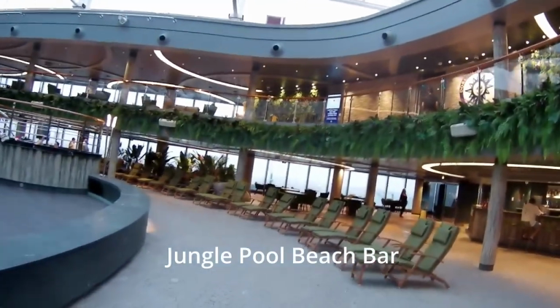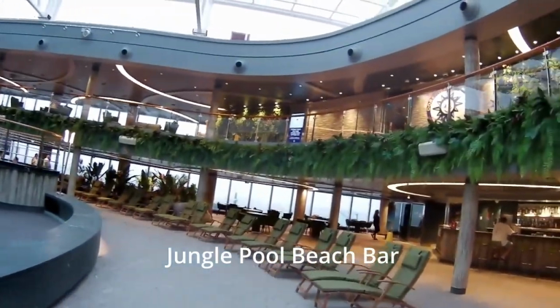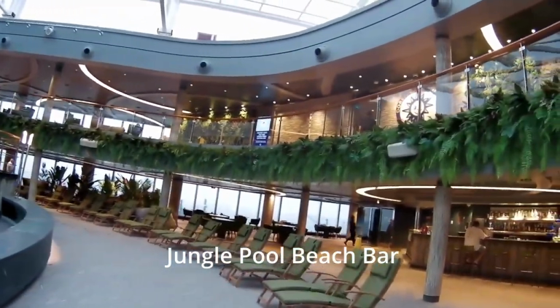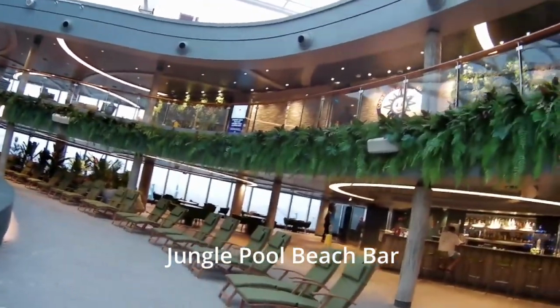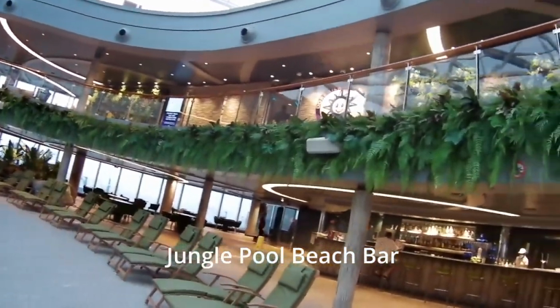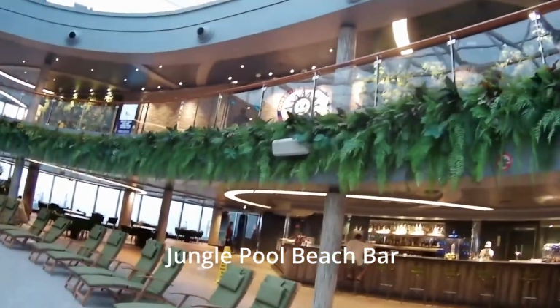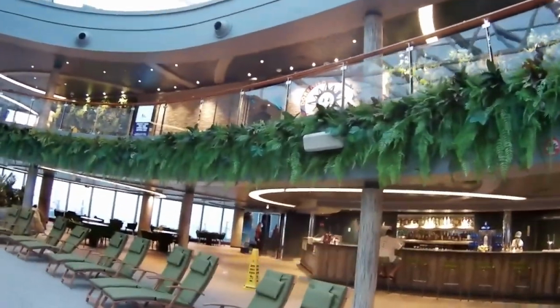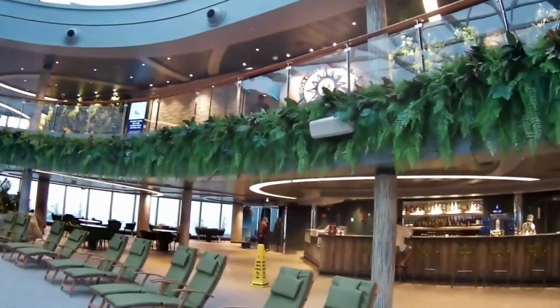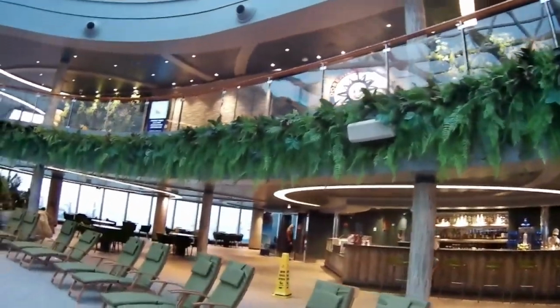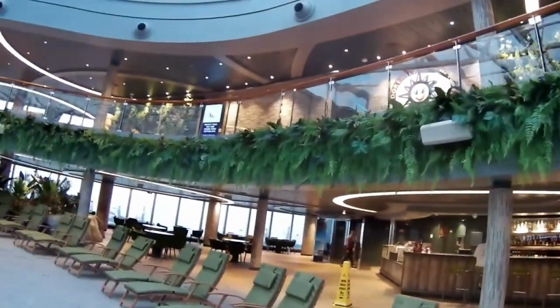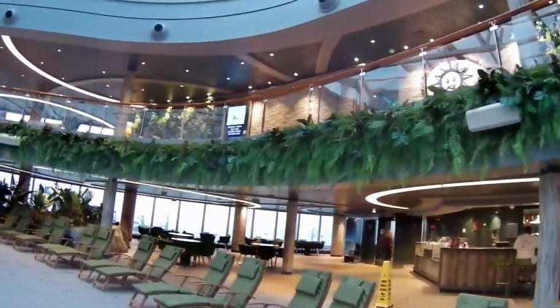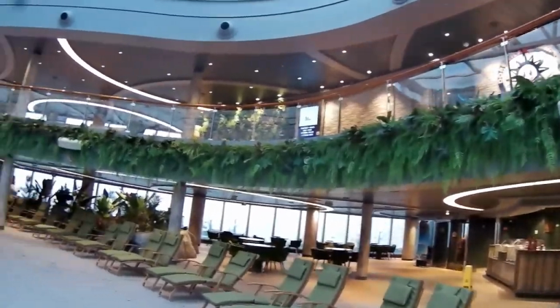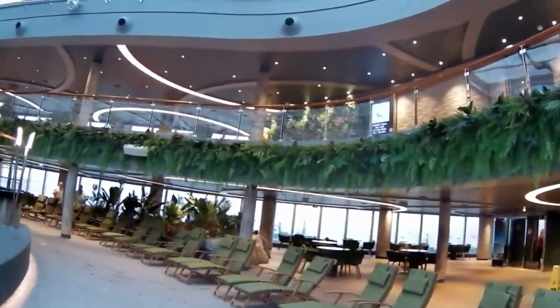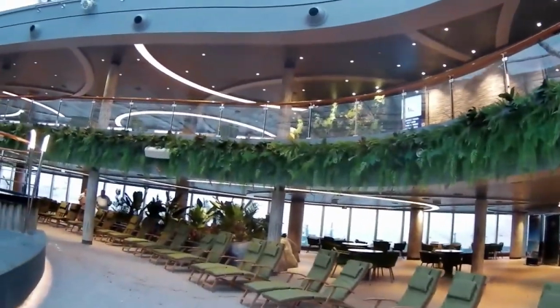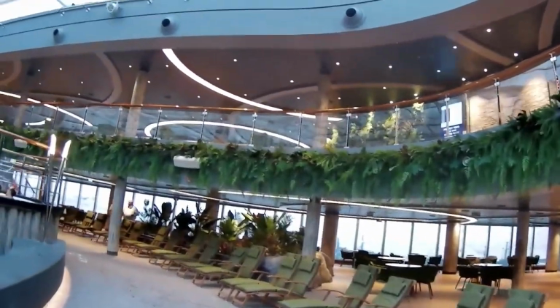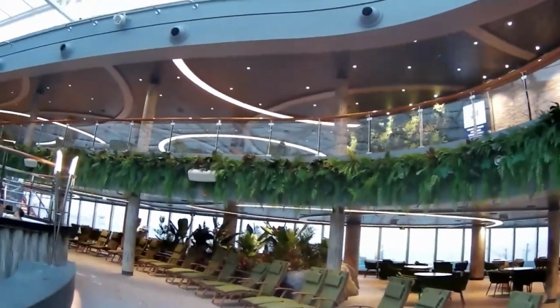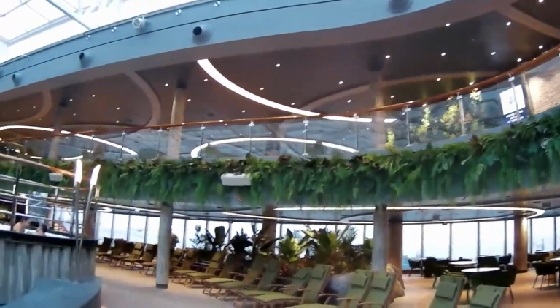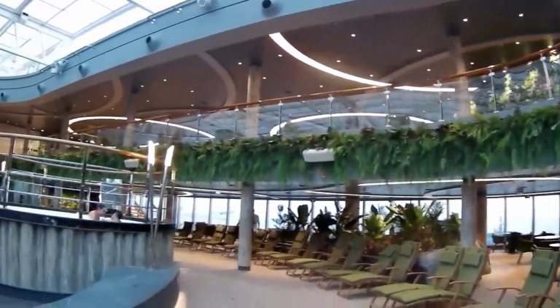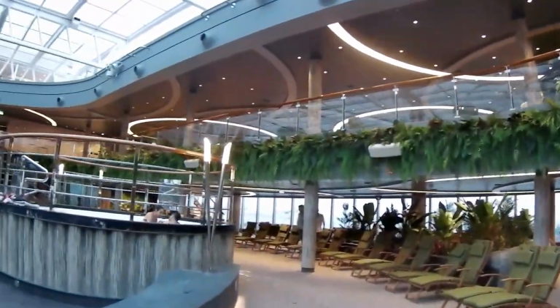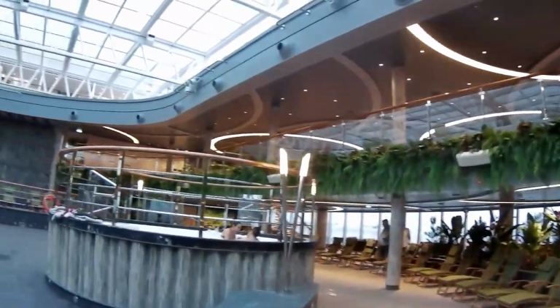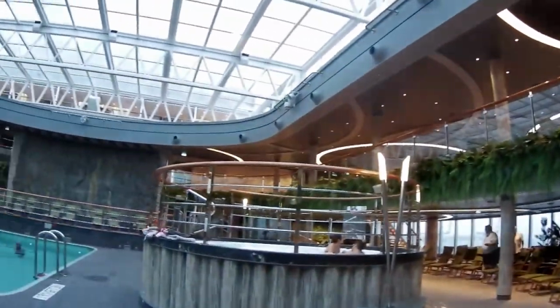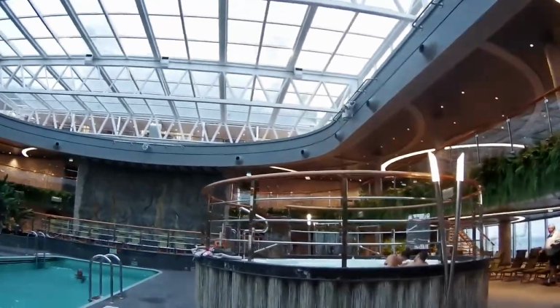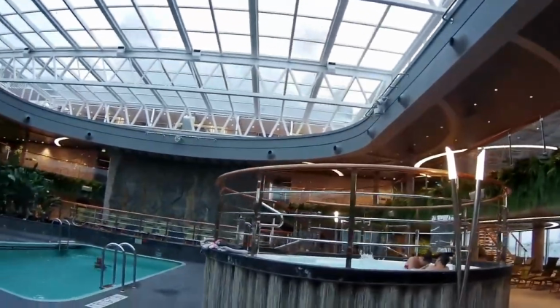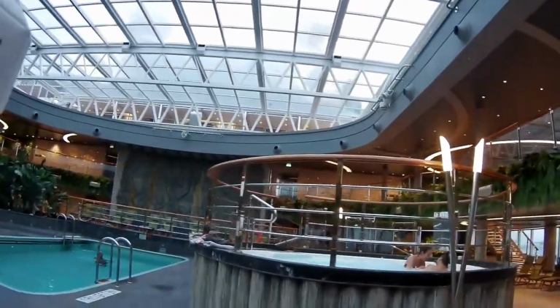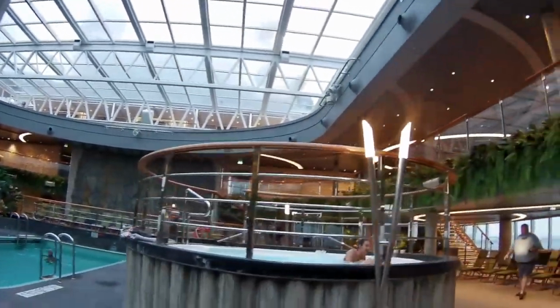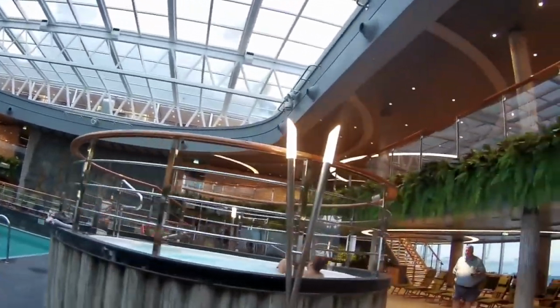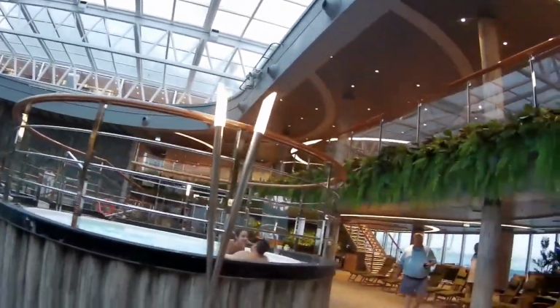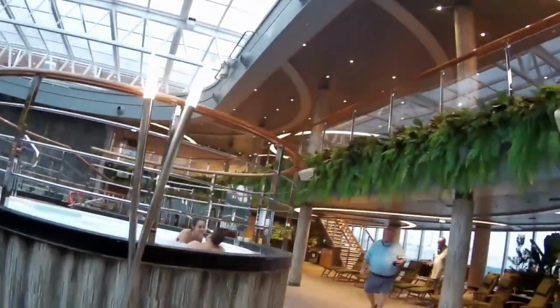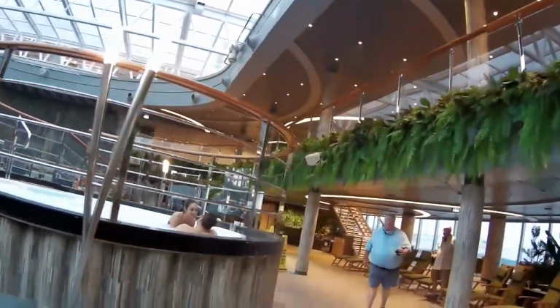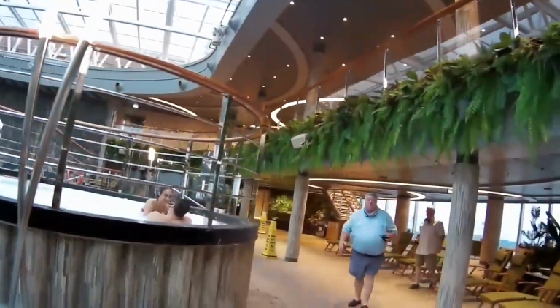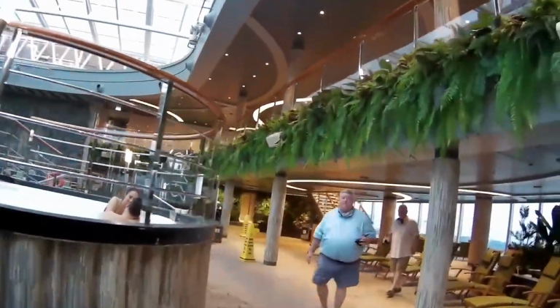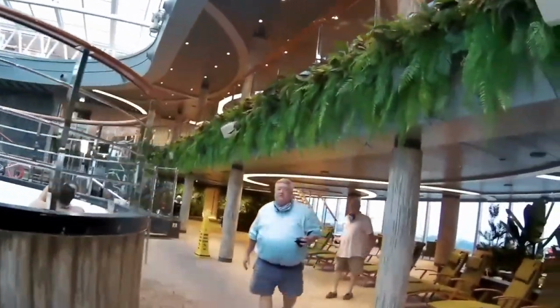You can see over there on the right the Jungle Pool beach bar. We're going to just walk around and take a look at it. There were several hot tubs, there's a pool, and it is two levels. There's an interesting fact about the second level we'll talk about in a little bit.